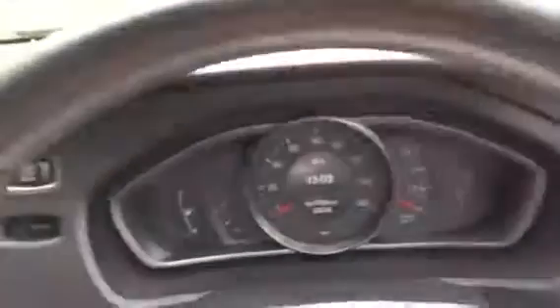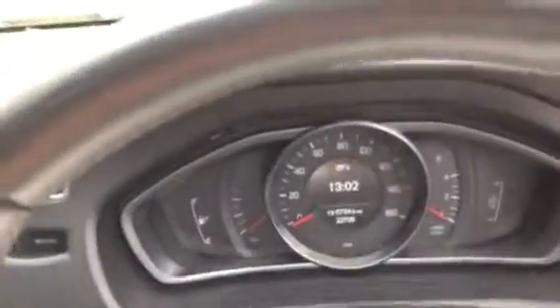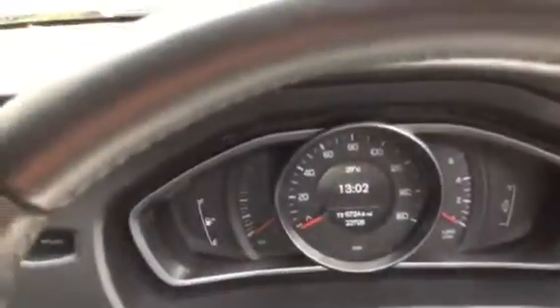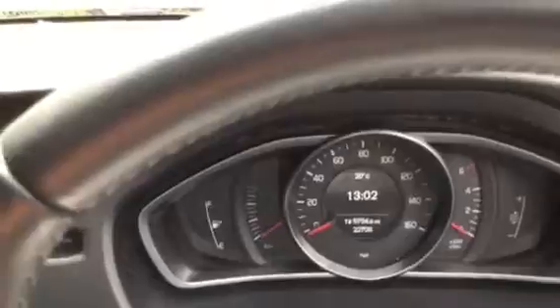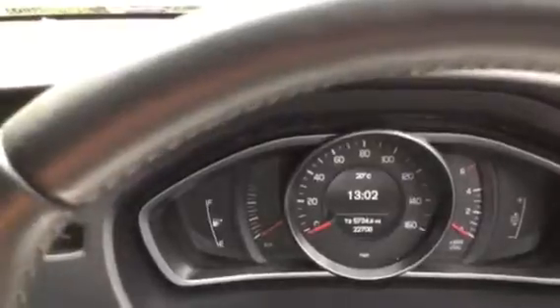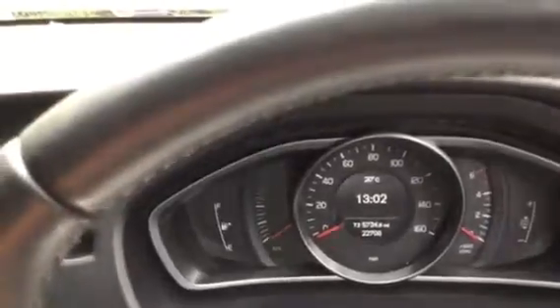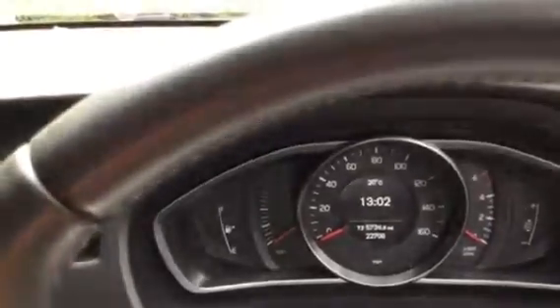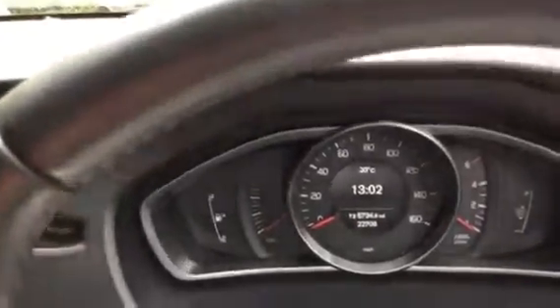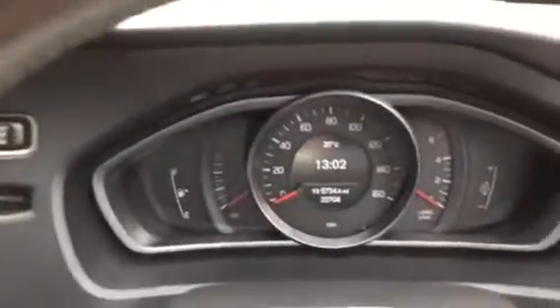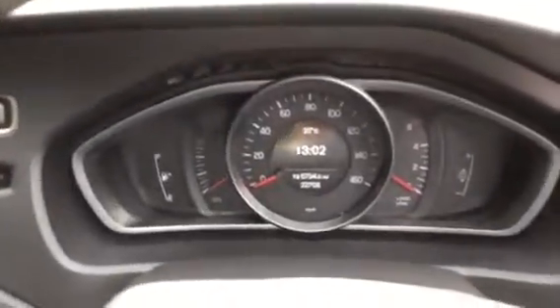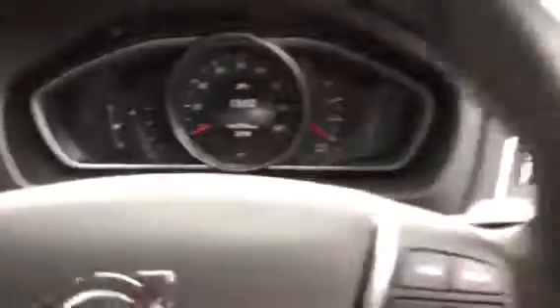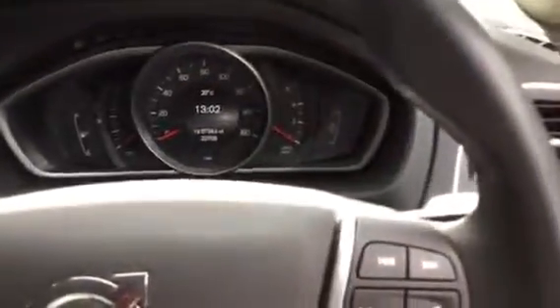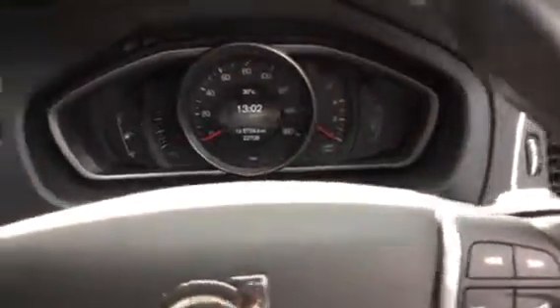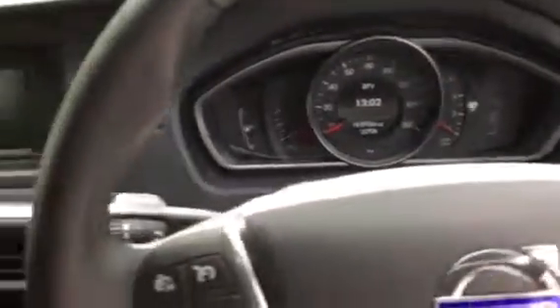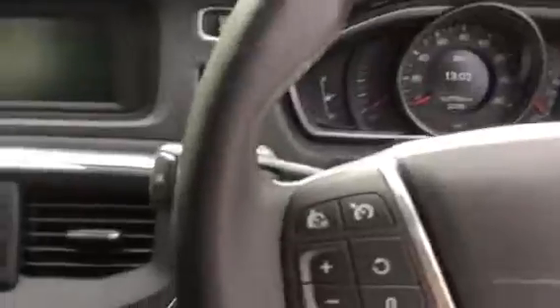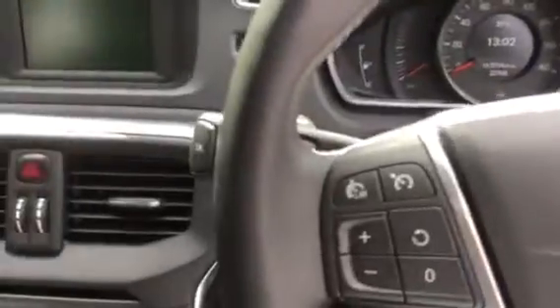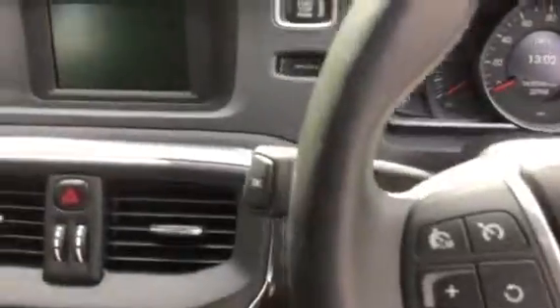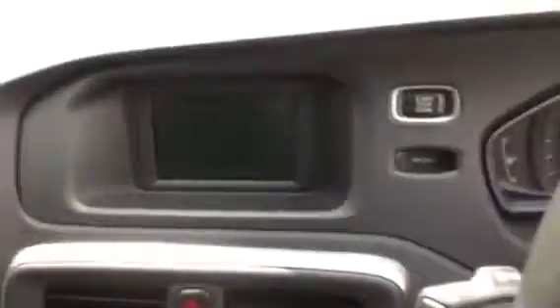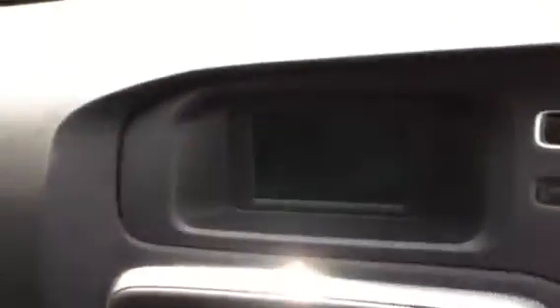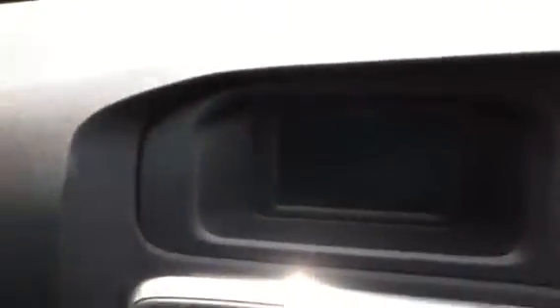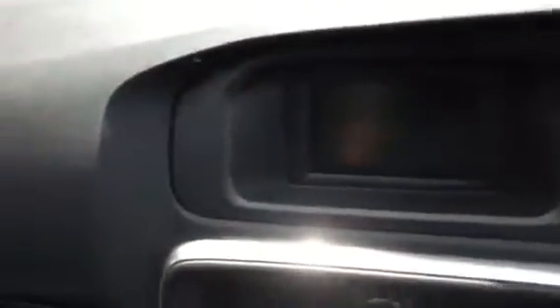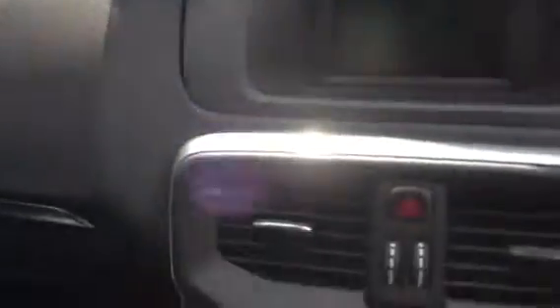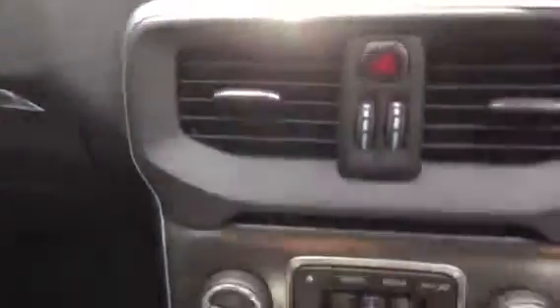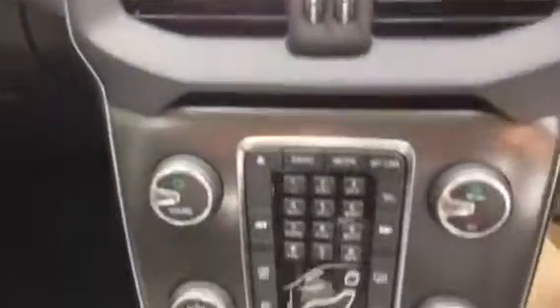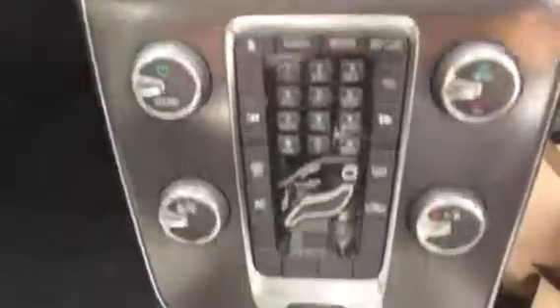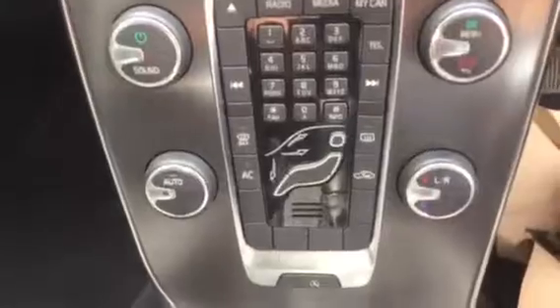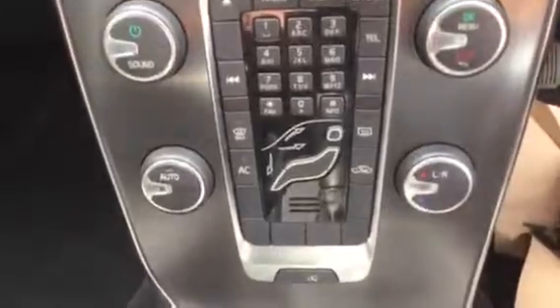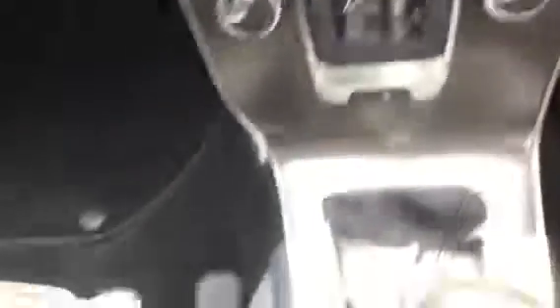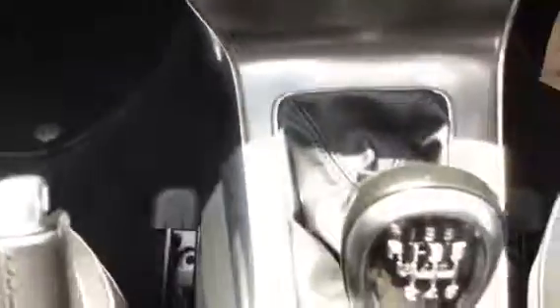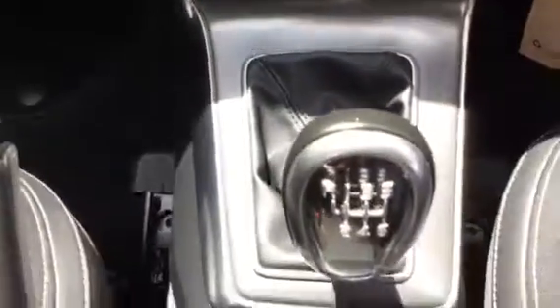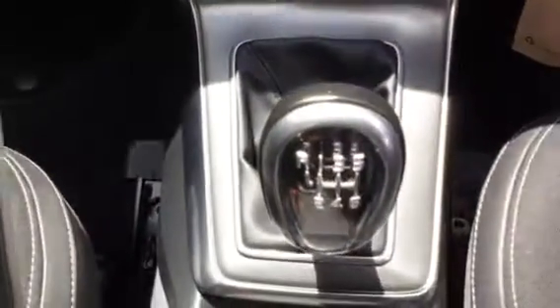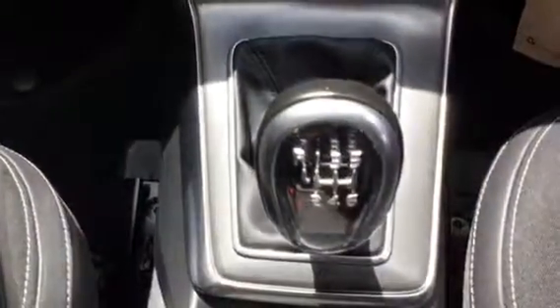Mileage on the vehicle is just over 22,700. Steering wheel audio, cruise, CD radio, climate control, with the manual gearbox.